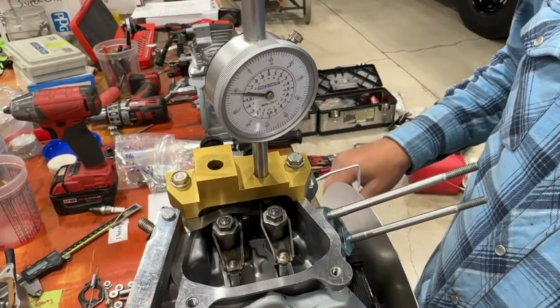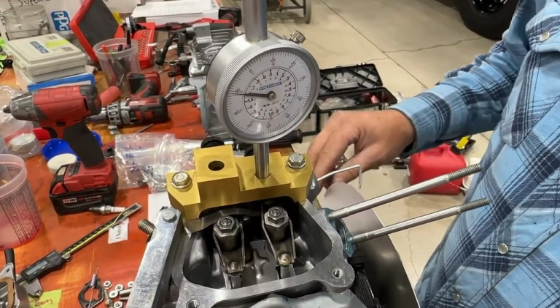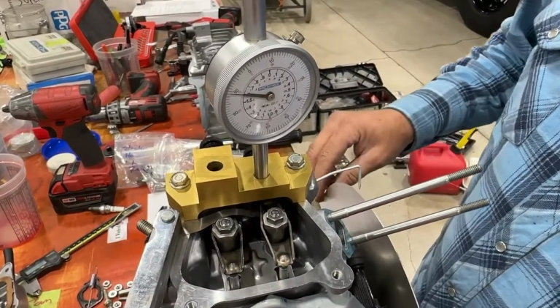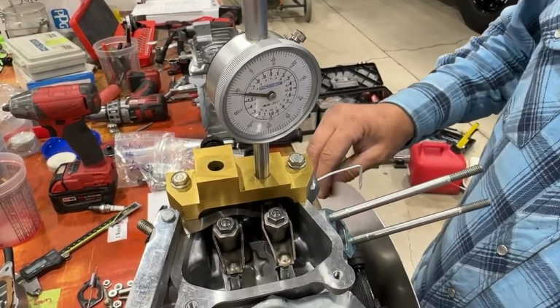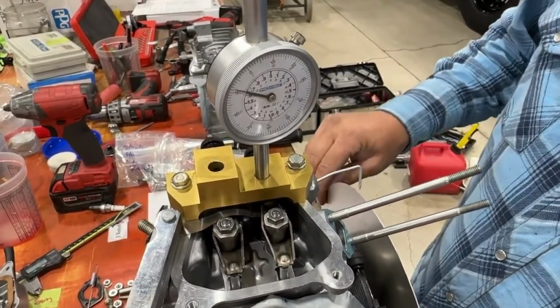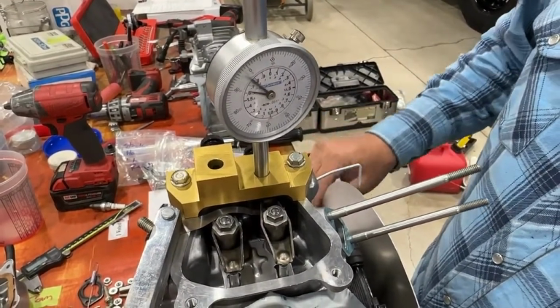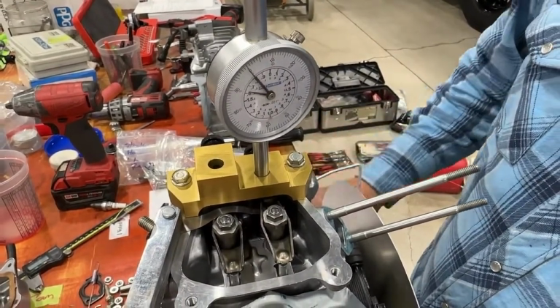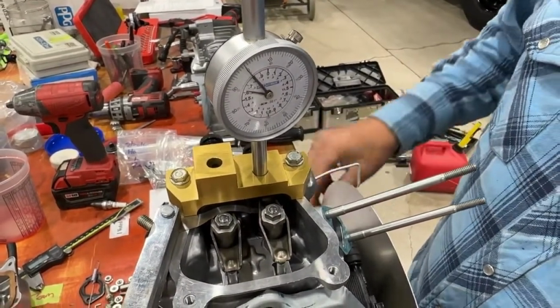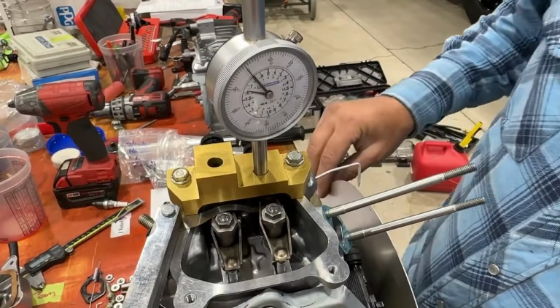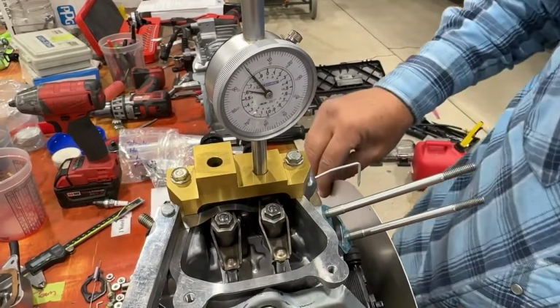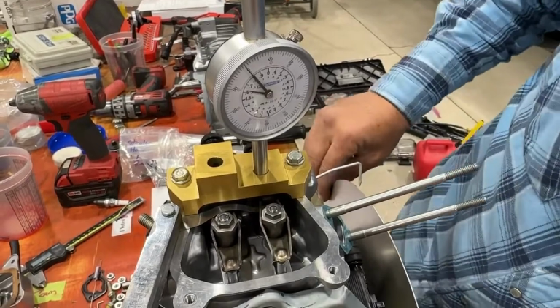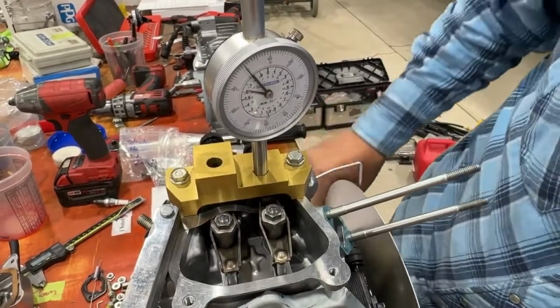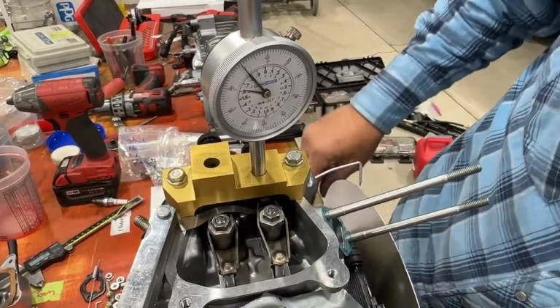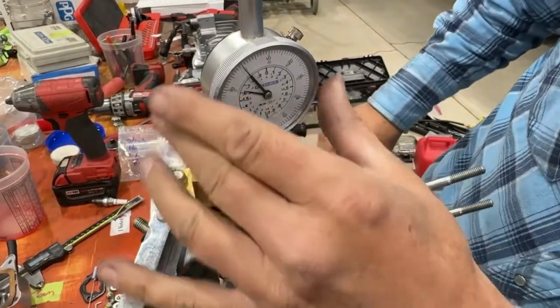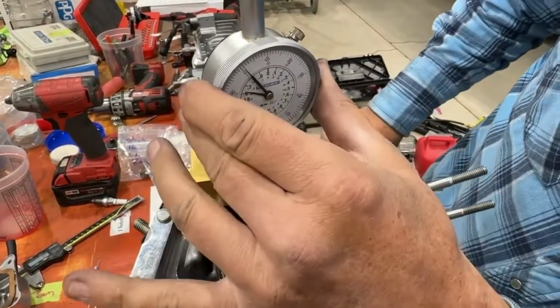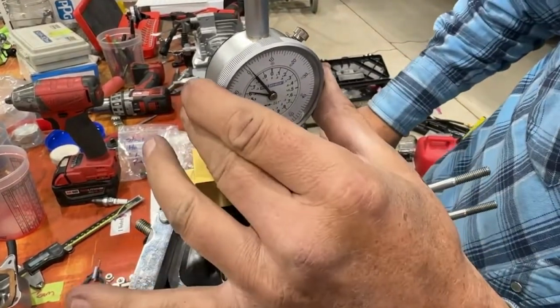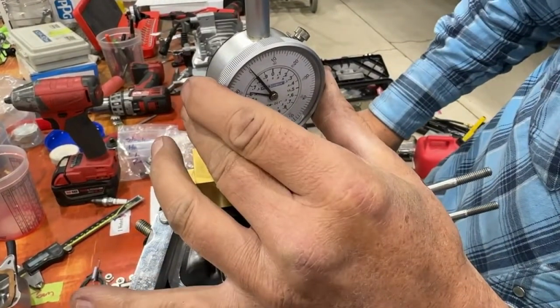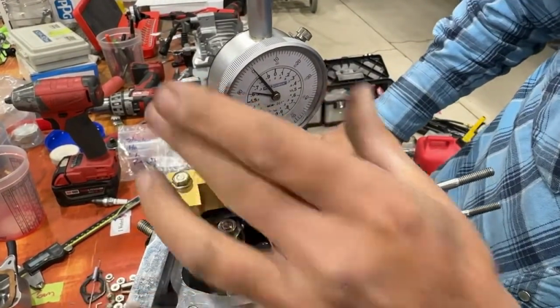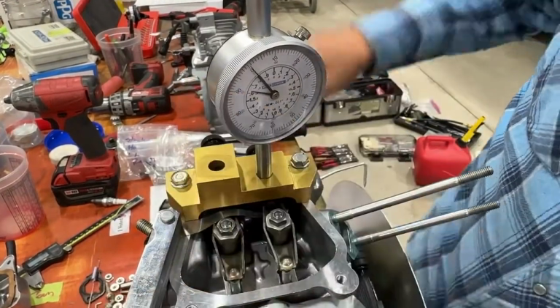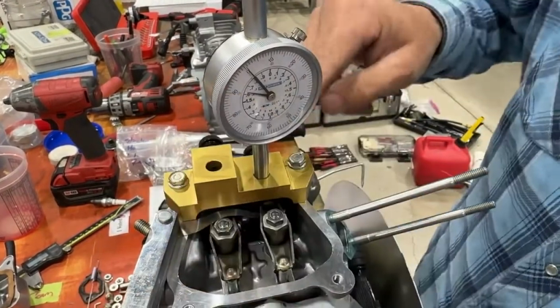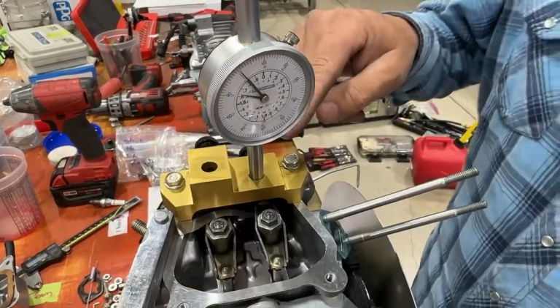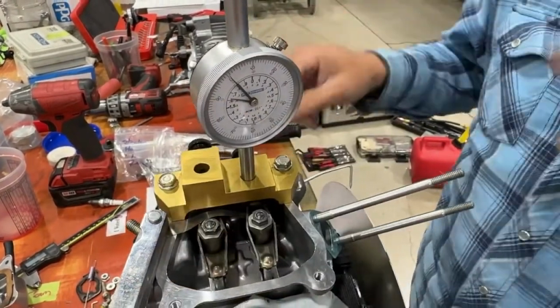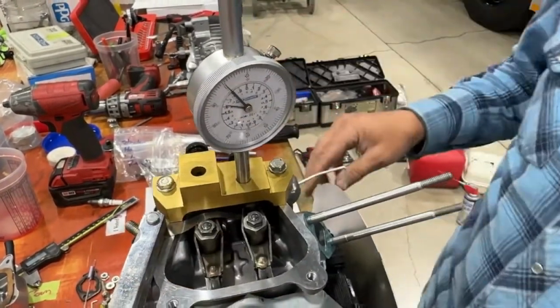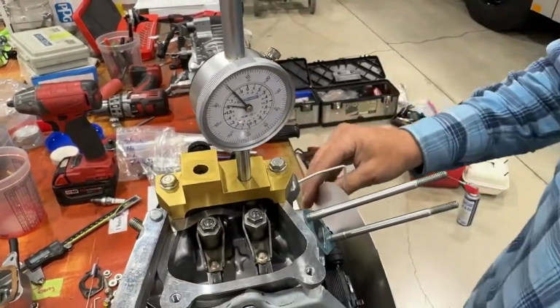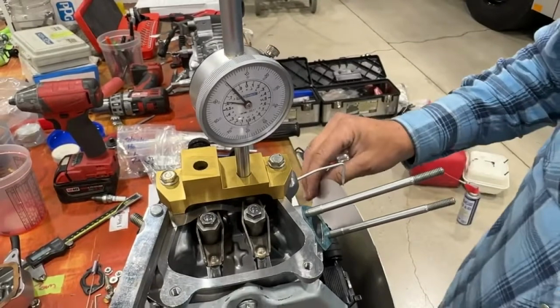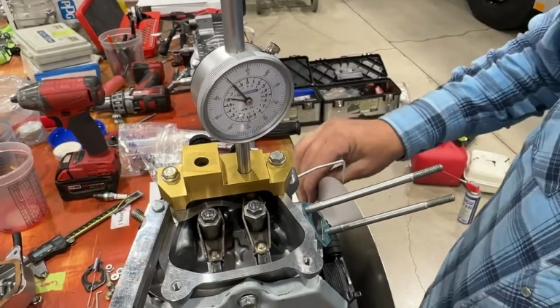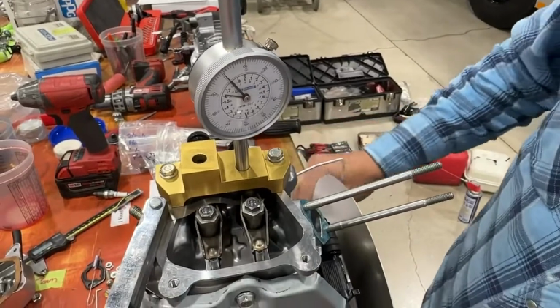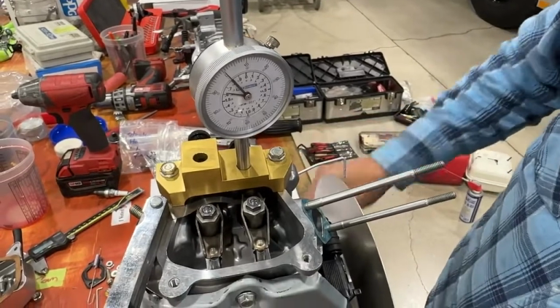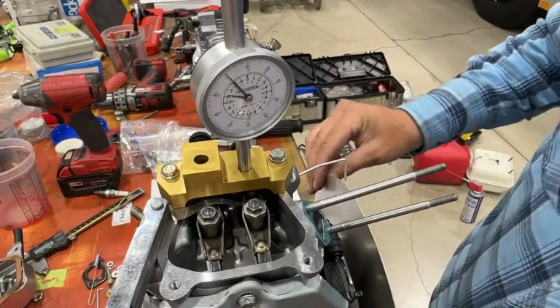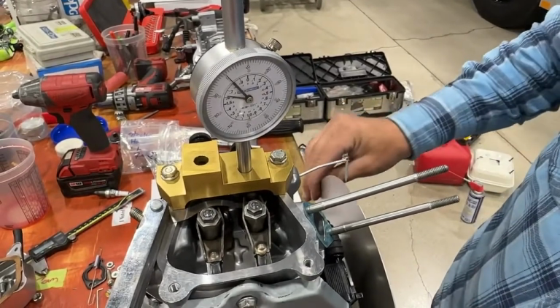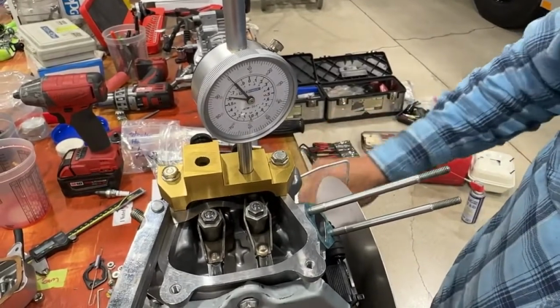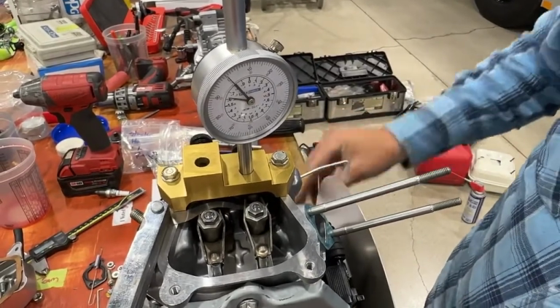That's our quick and easy max lift check. We also sell these tools. It's a very easy check to do at the track.